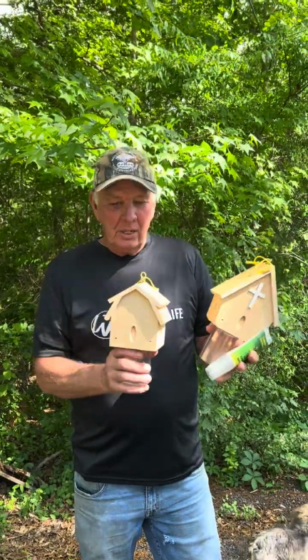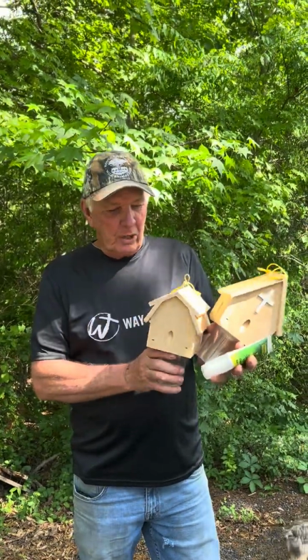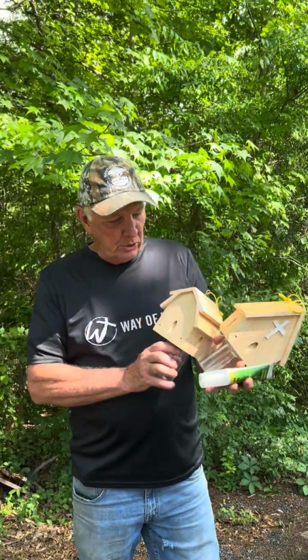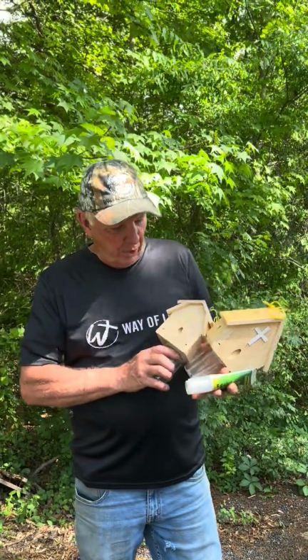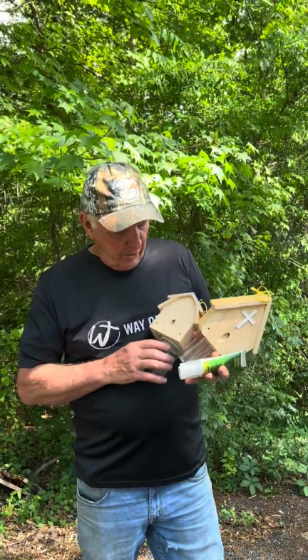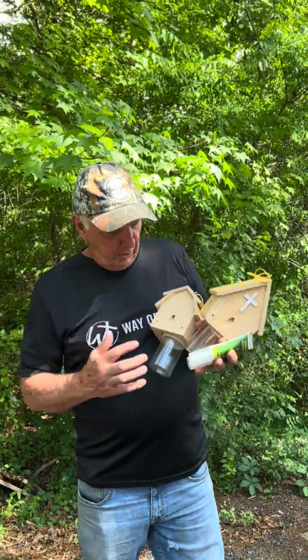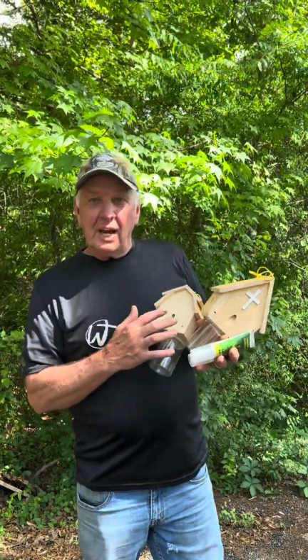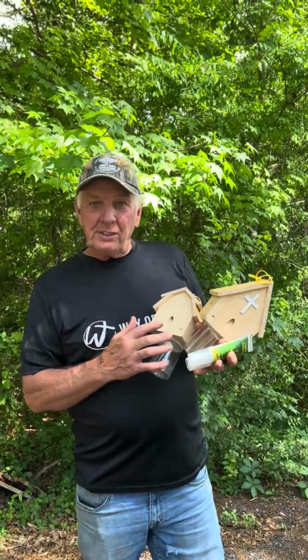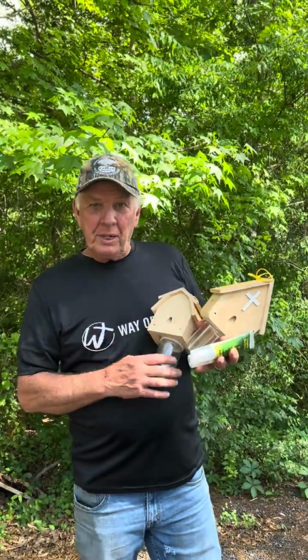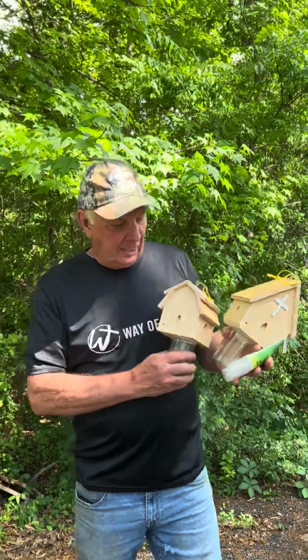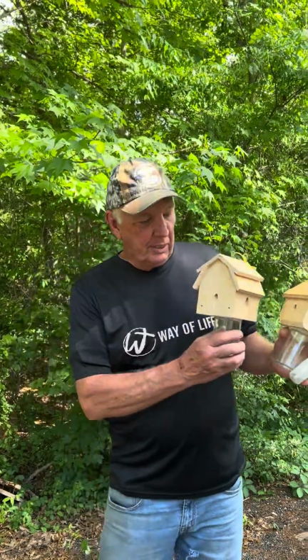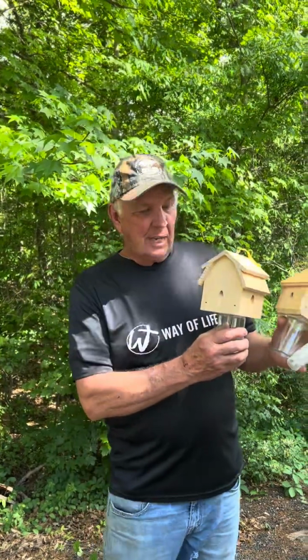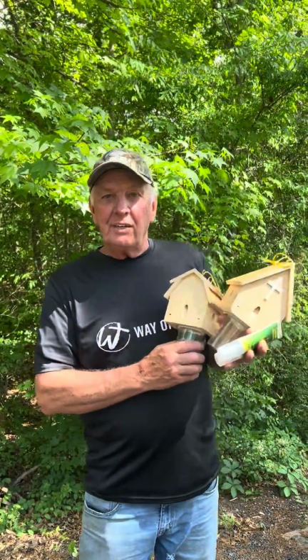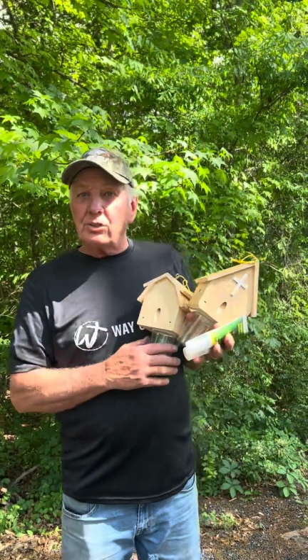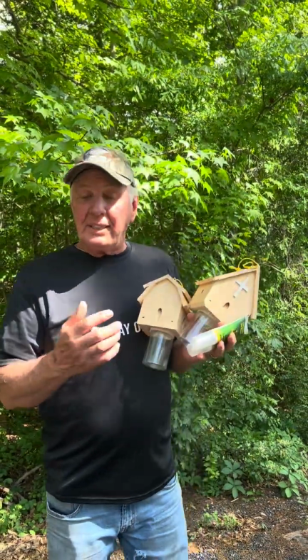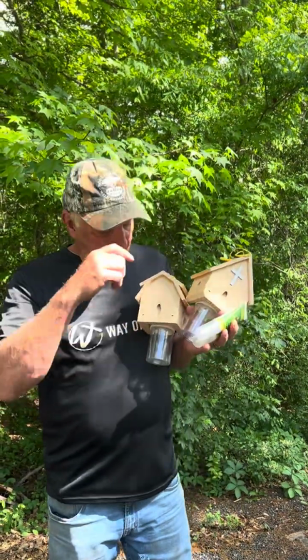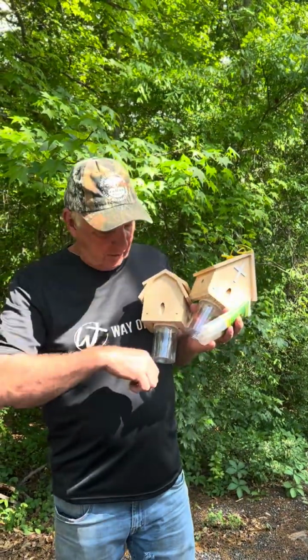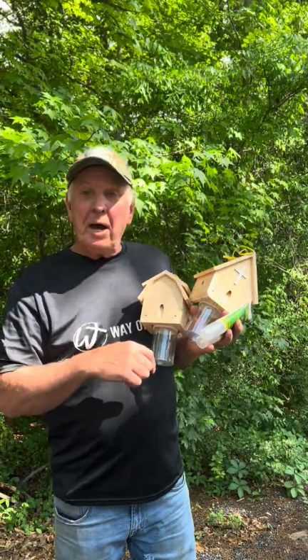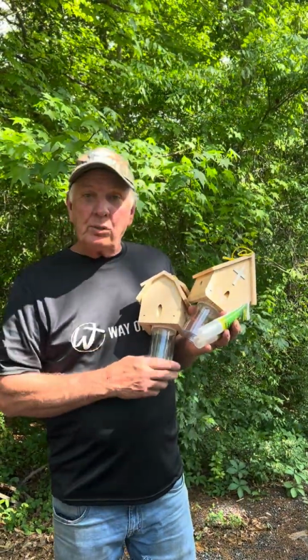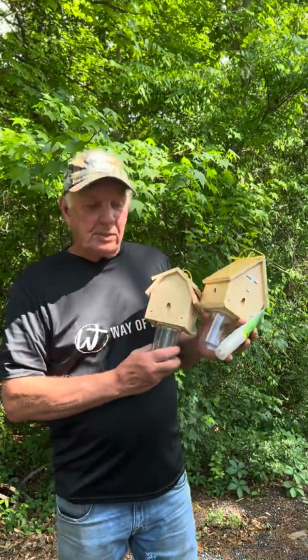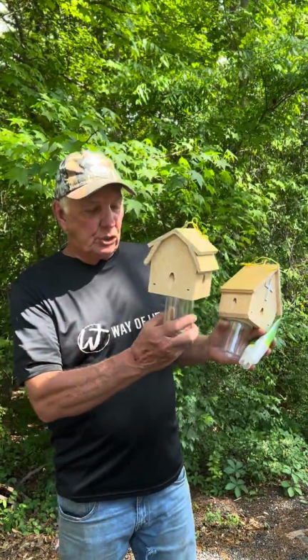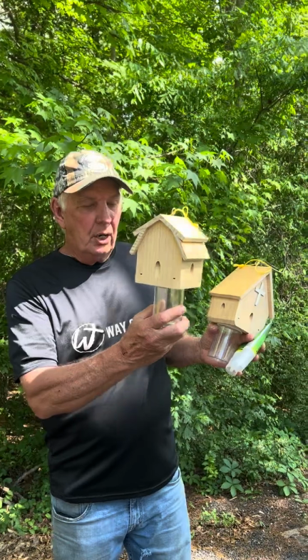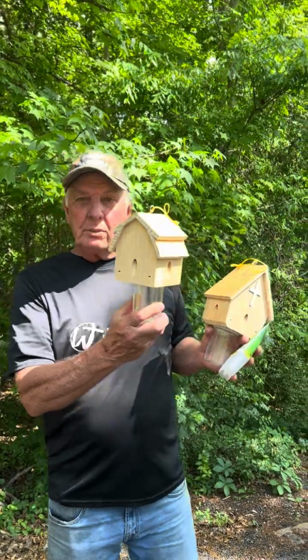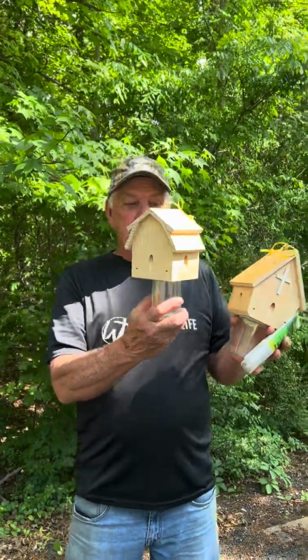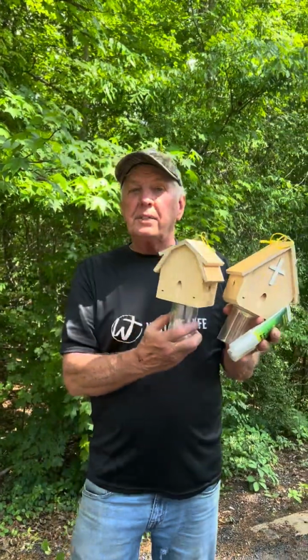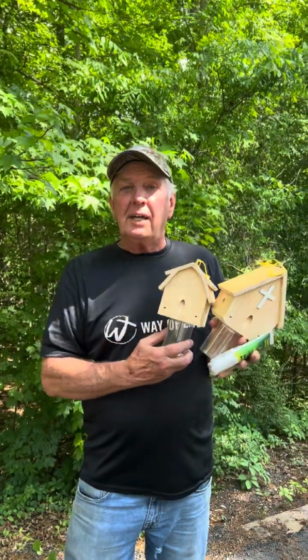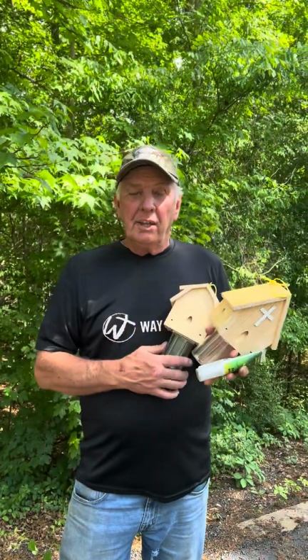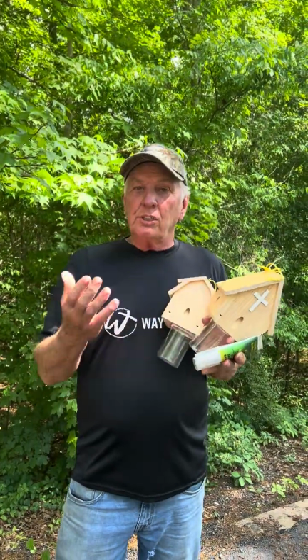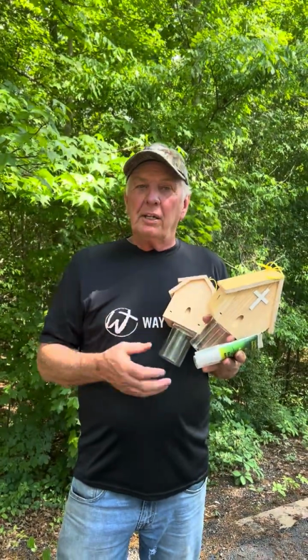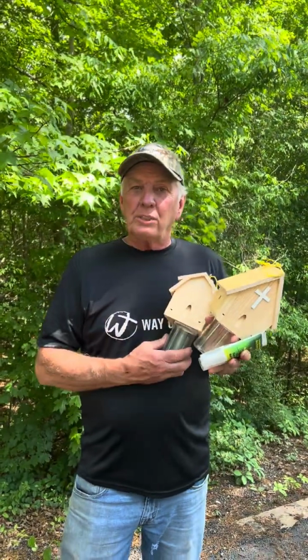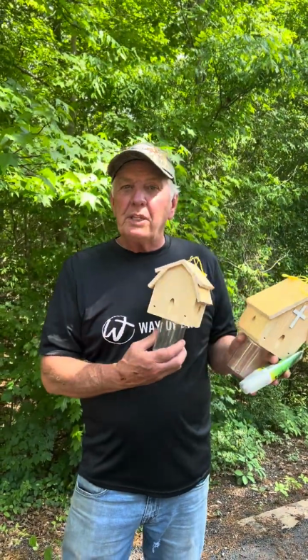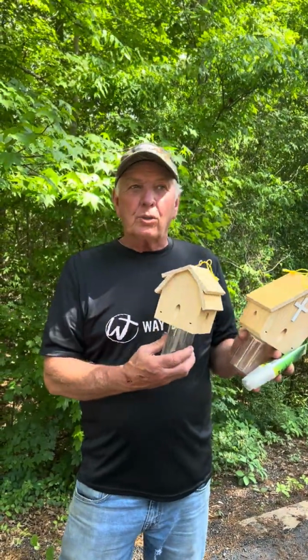The way the carpenter bee trap works: the bee goes inside thinking it's a good place to nest, but when he gets inside, he flies to the light — that's the clear bottom — and he traps himself in the jar. Once the bees are trapped inside, they release a smell that attracts more bees to your trap.